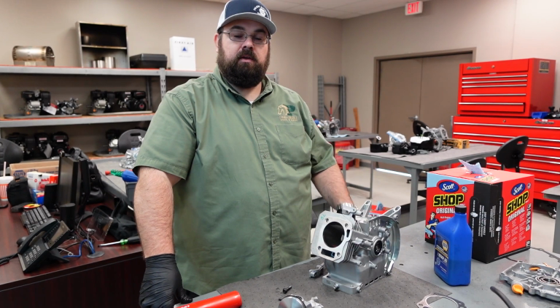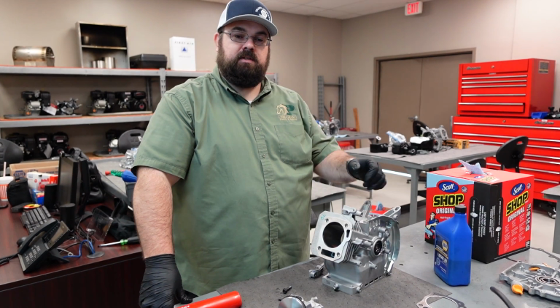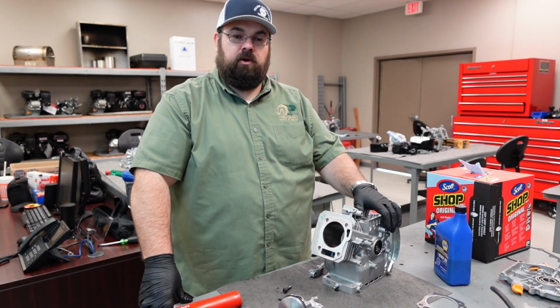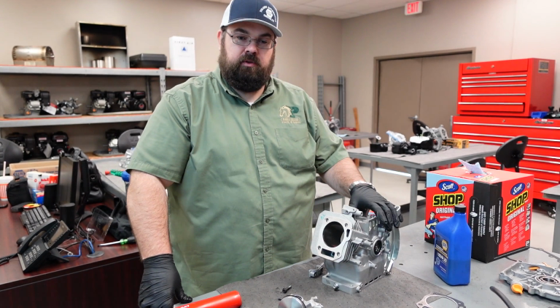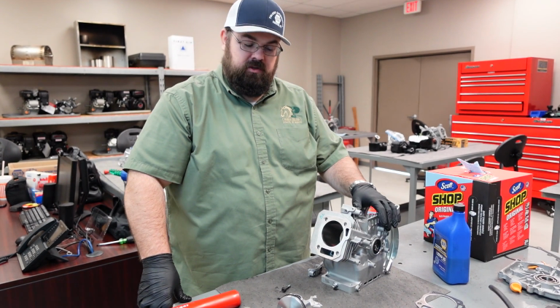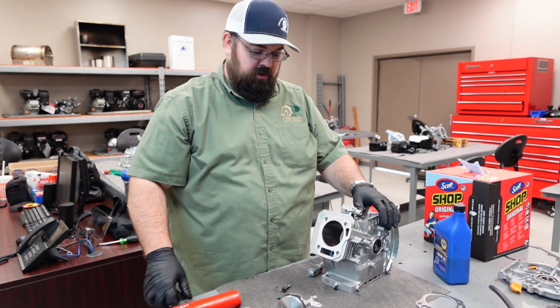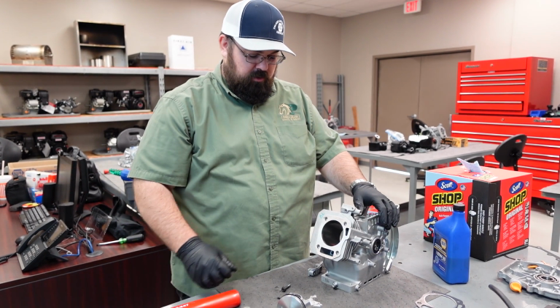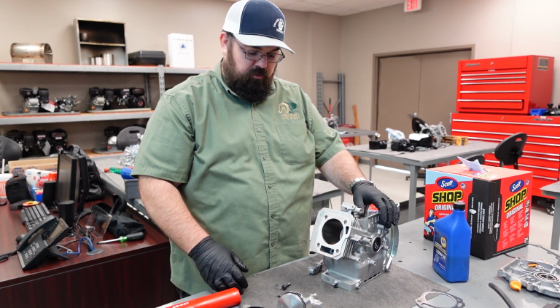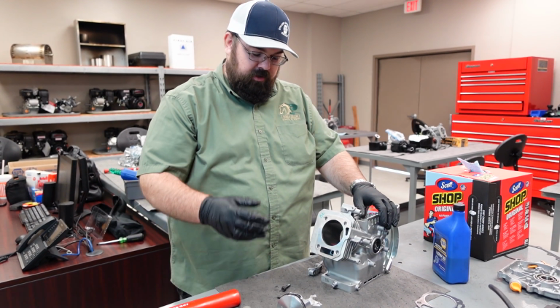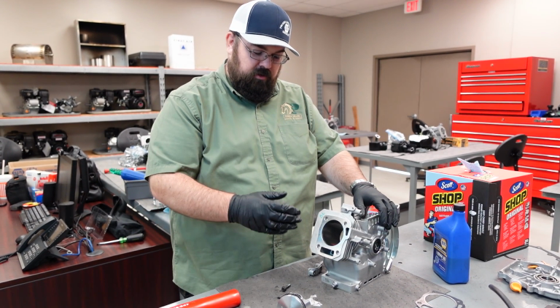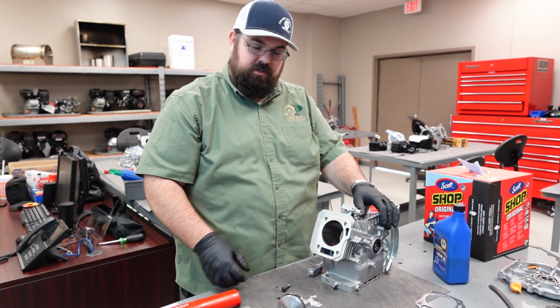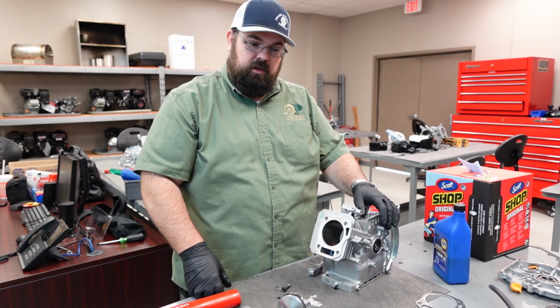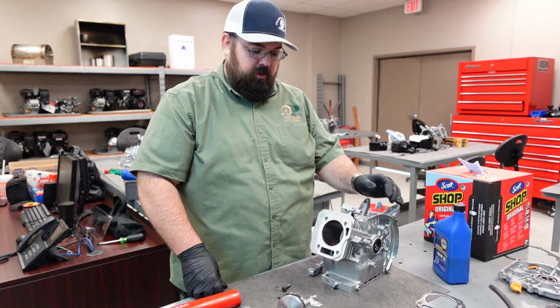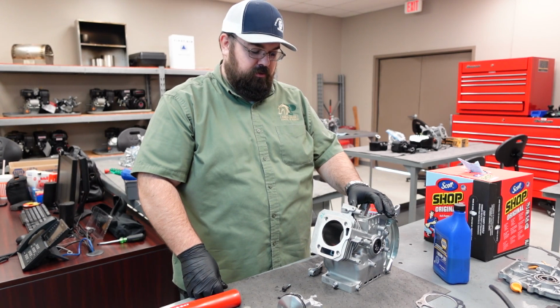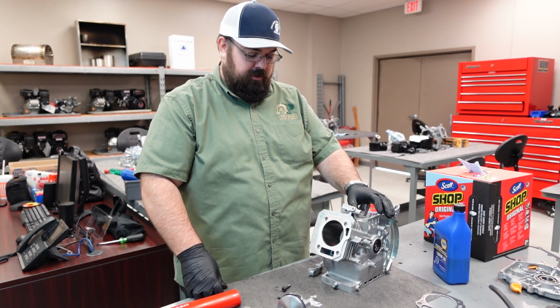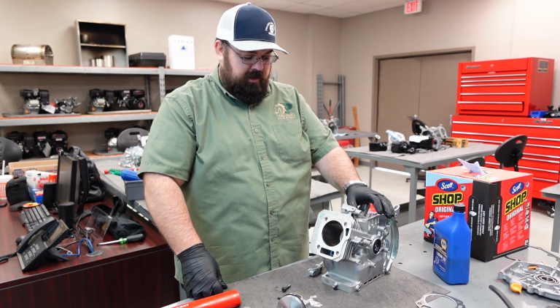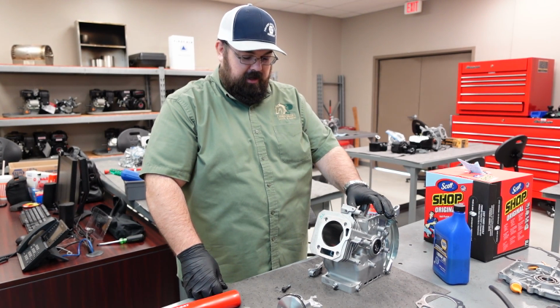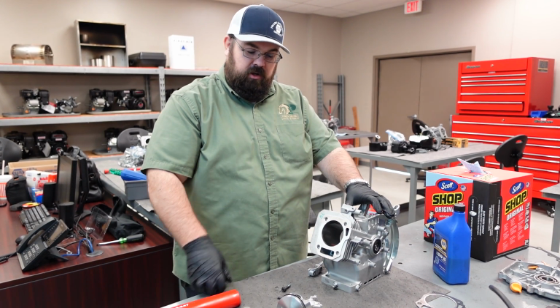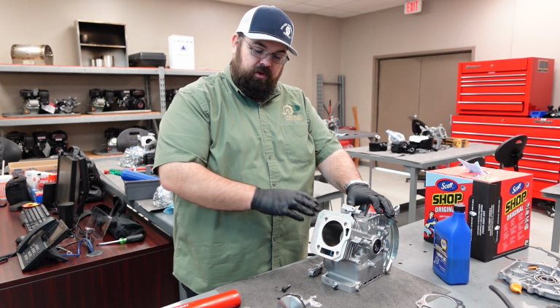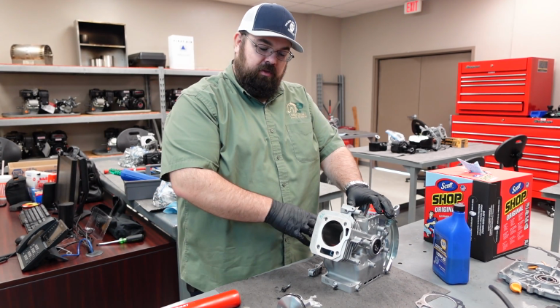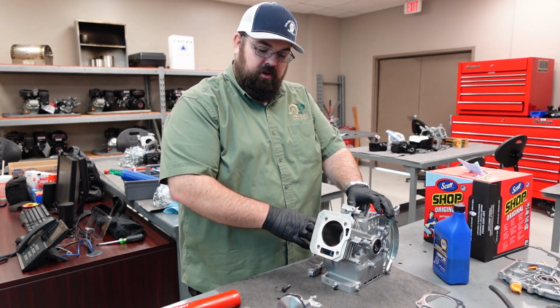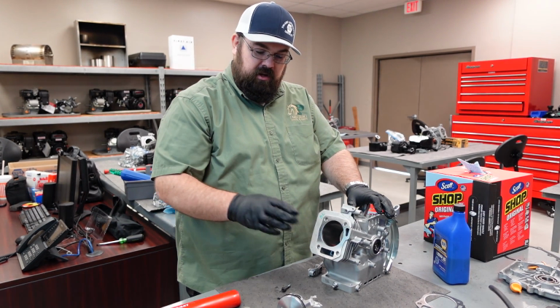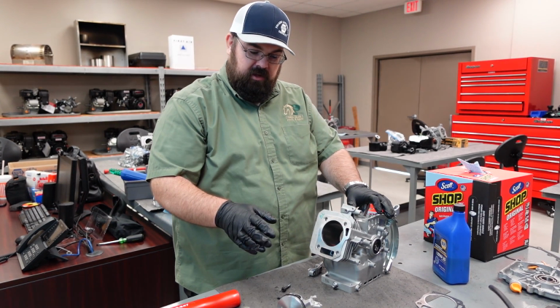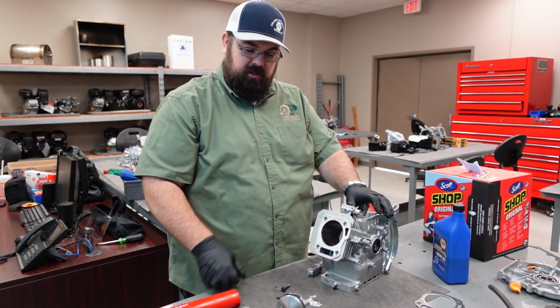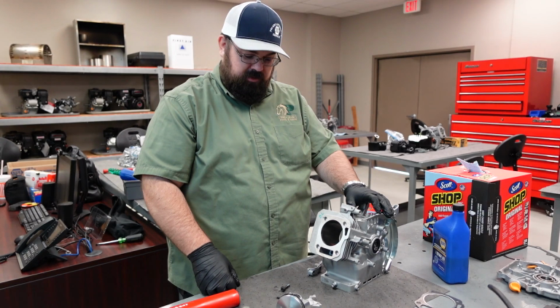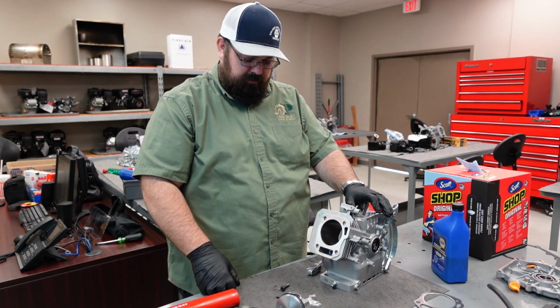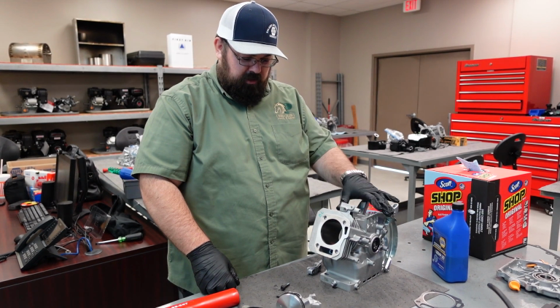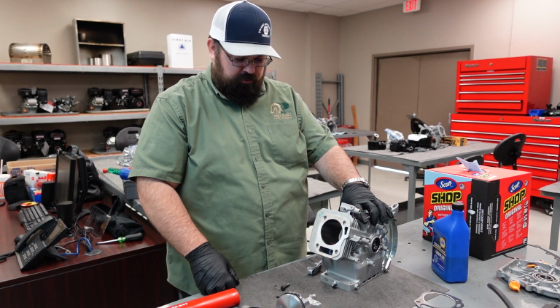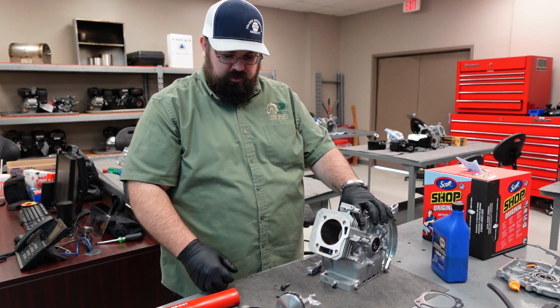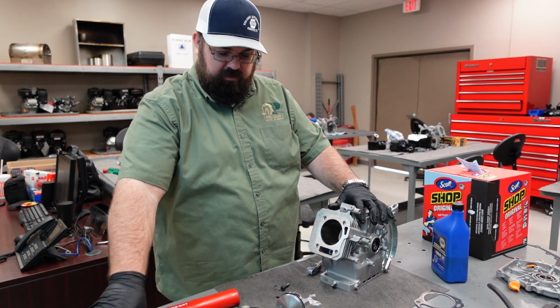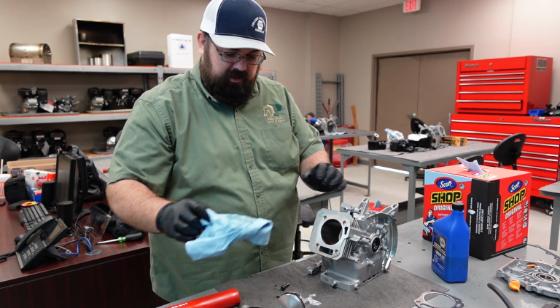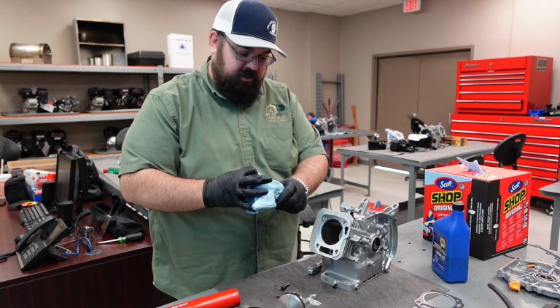This is Daniel Hall, Pinola College. Today we are going over reinstalling a piston on a Predator 212, along with the crankshaft and cam assembly. First, we're going to start with a clean engine.